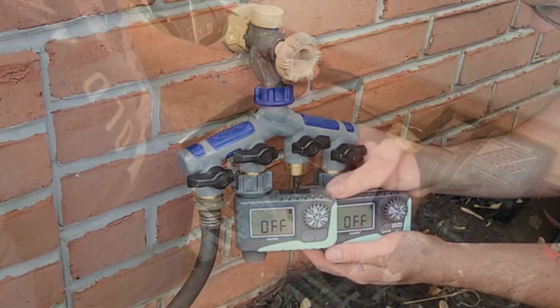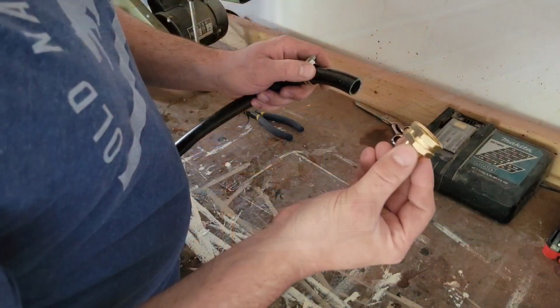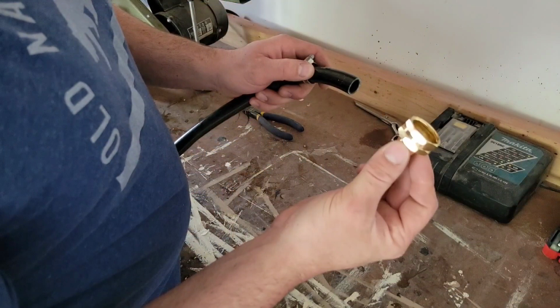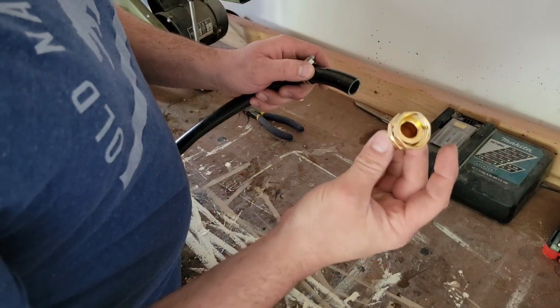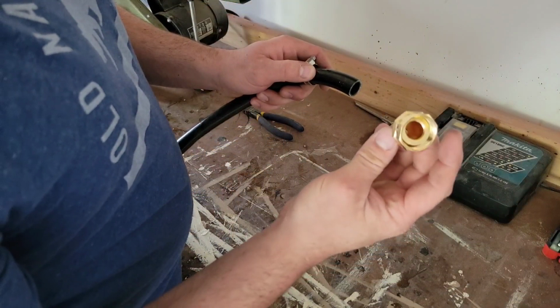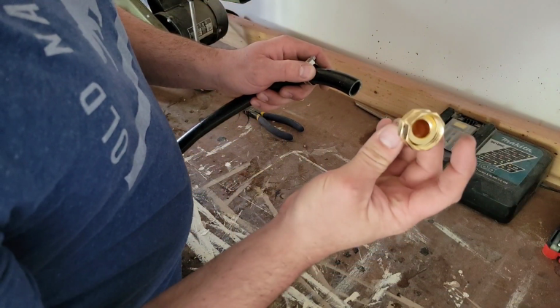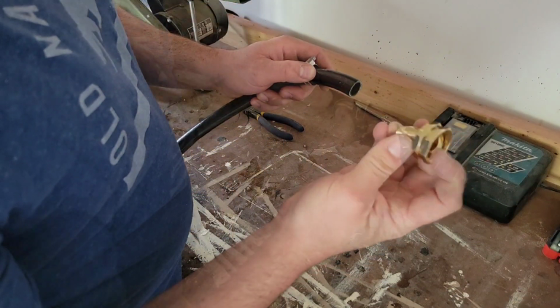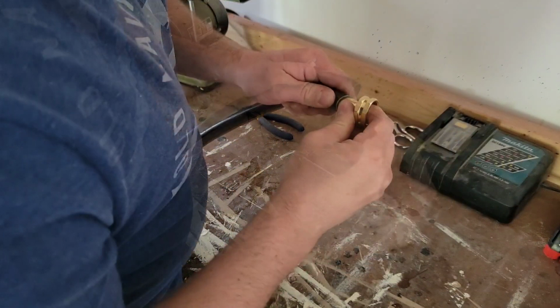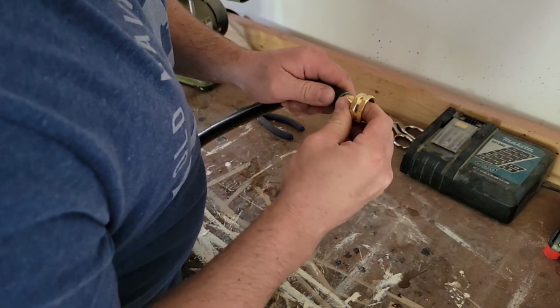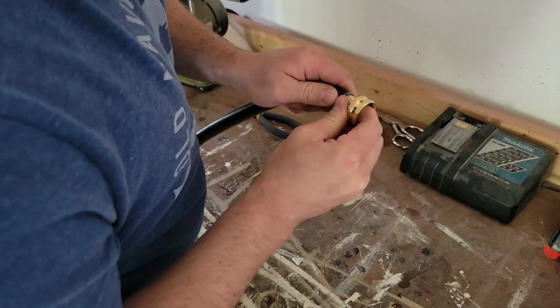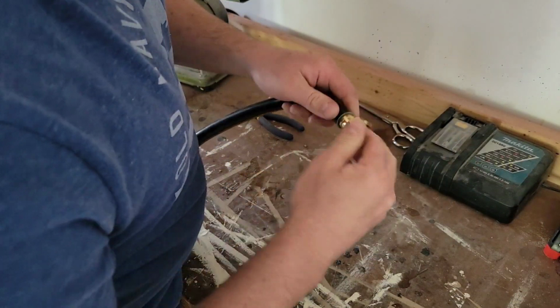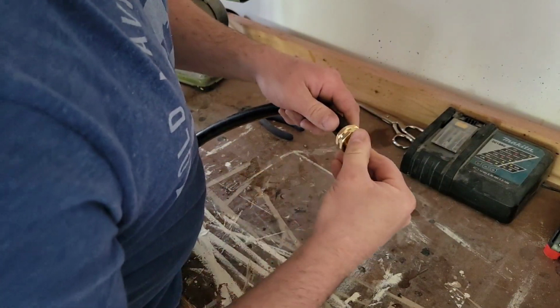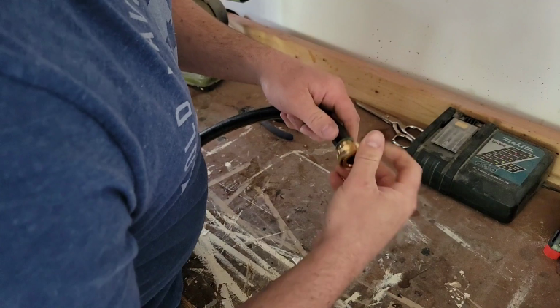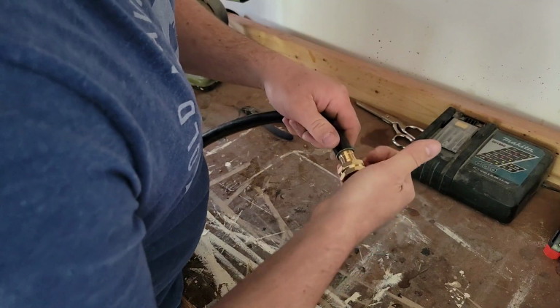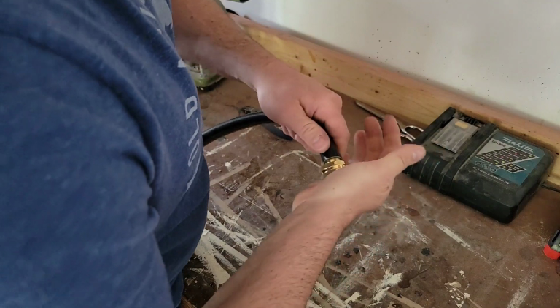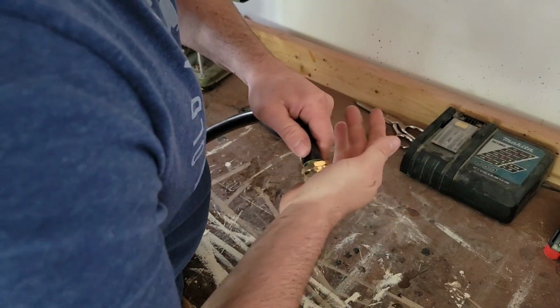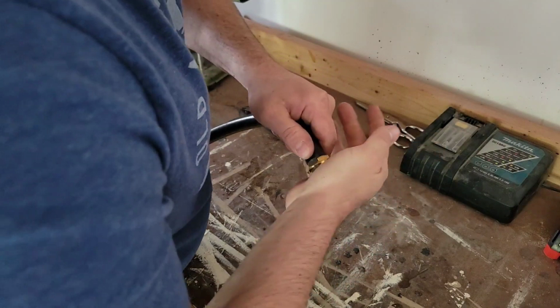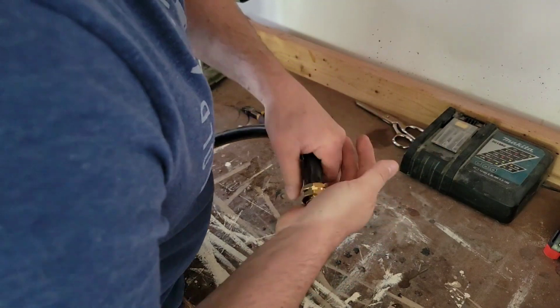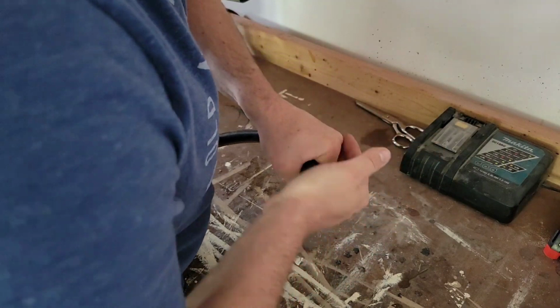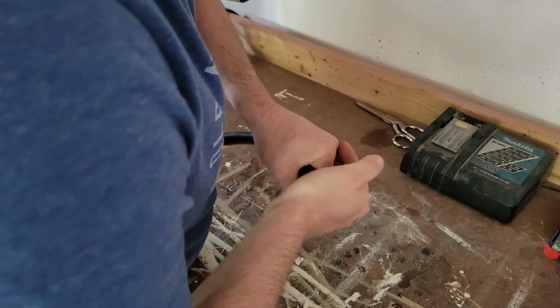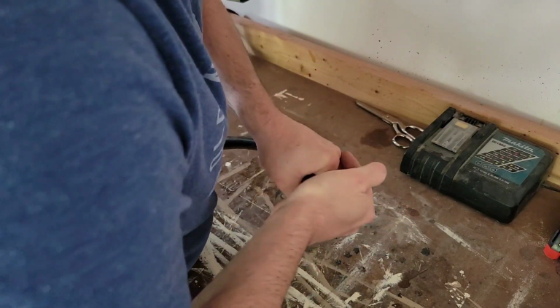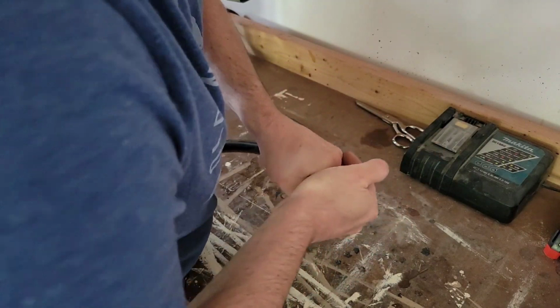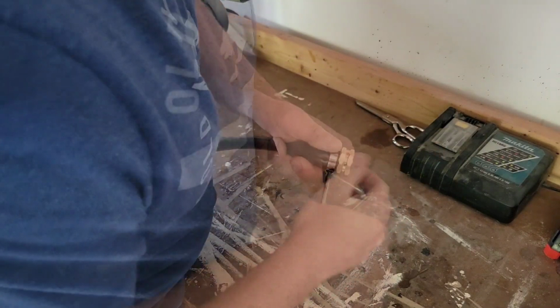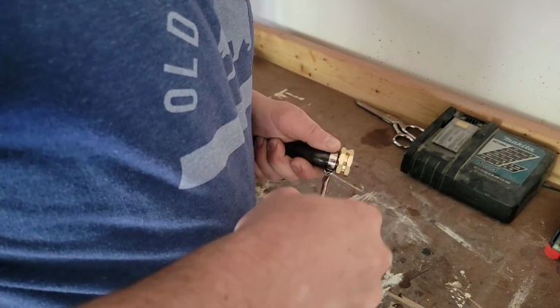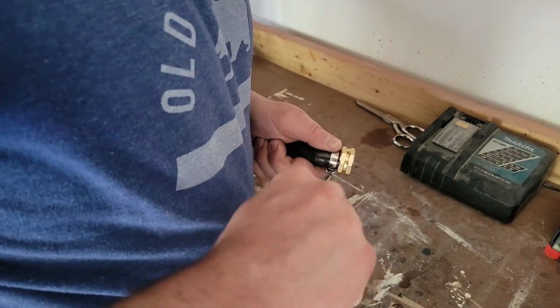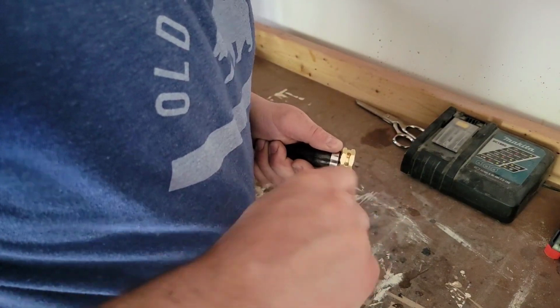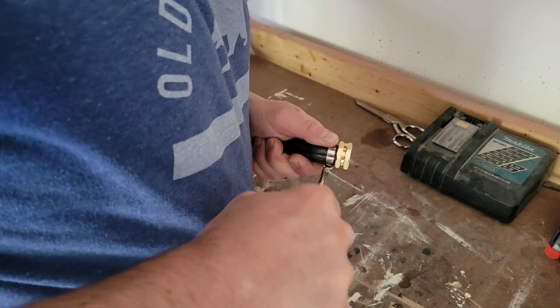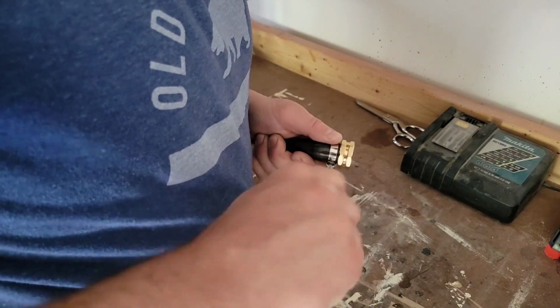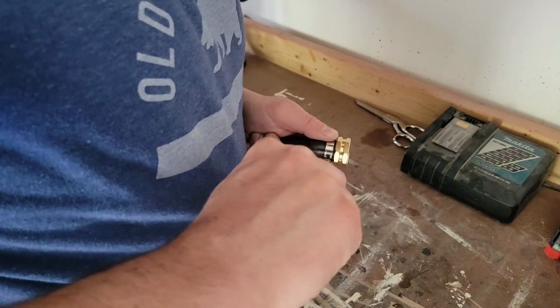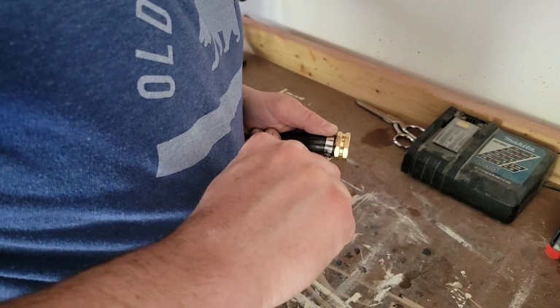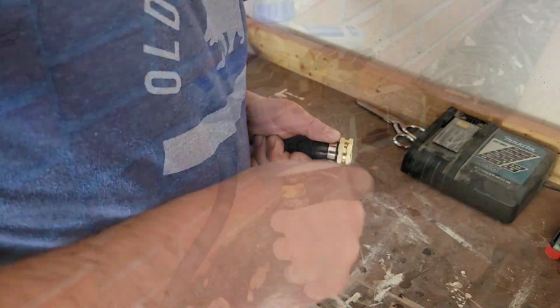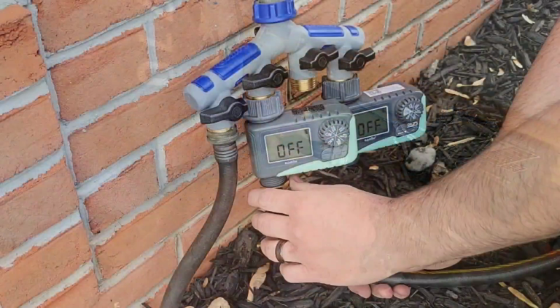I'm just using some old hose that I've had lying around that I'm going to have to cut to size. But first, I'm going to connect the fitting that threads into the timer. Then I'll stretch the hose out and cut it to rough length.